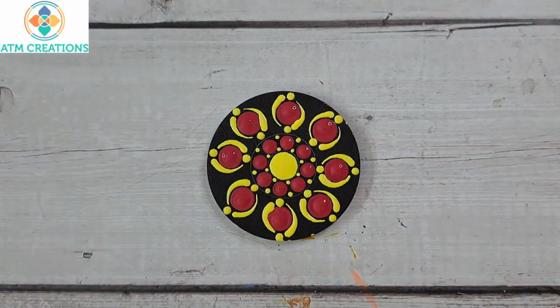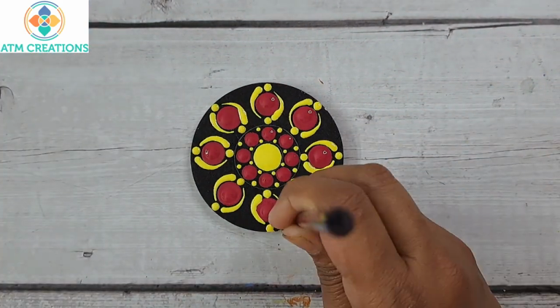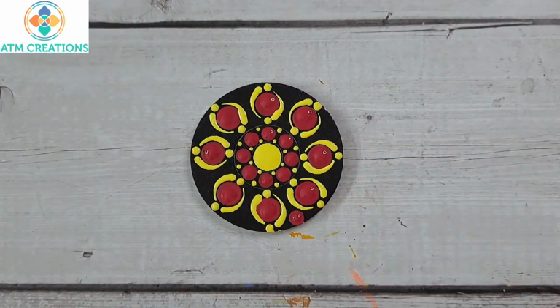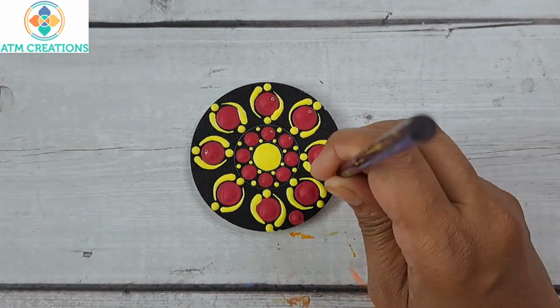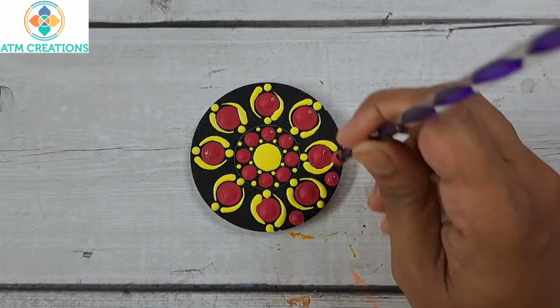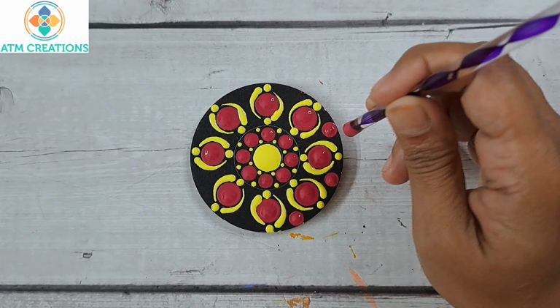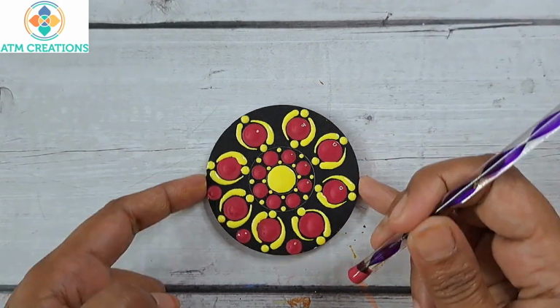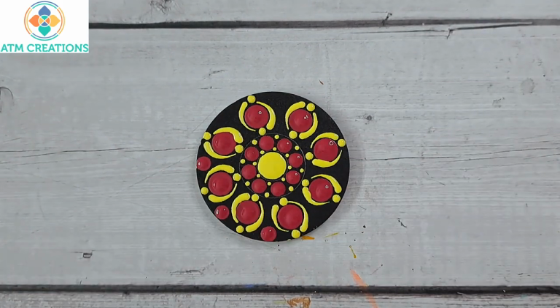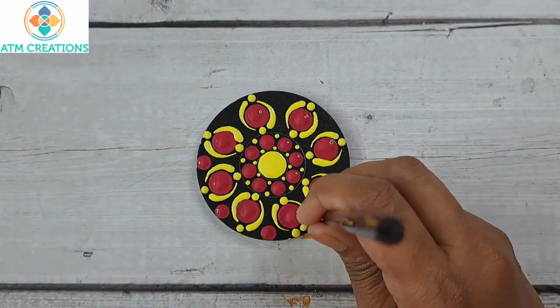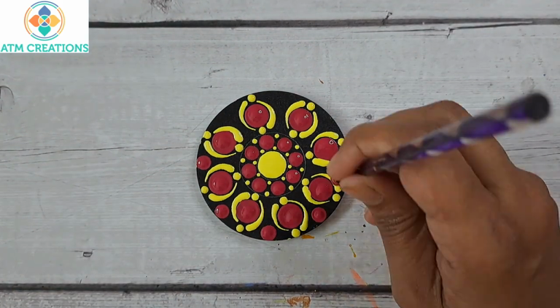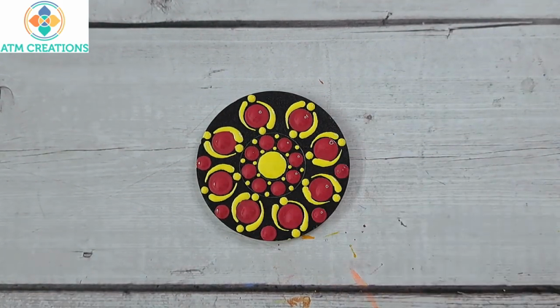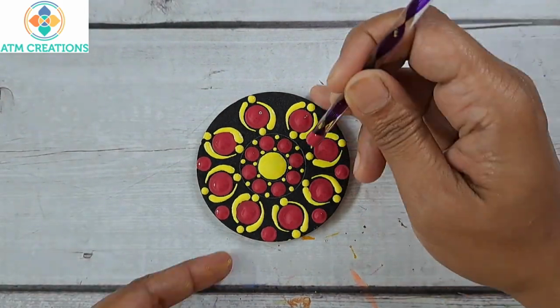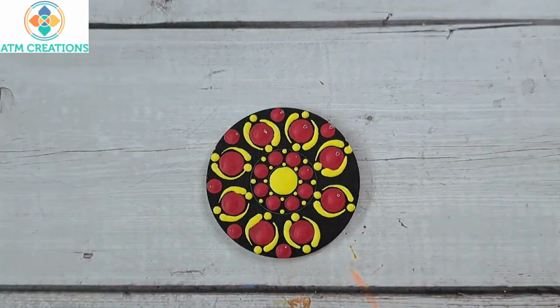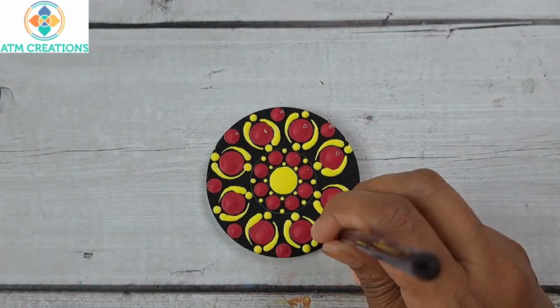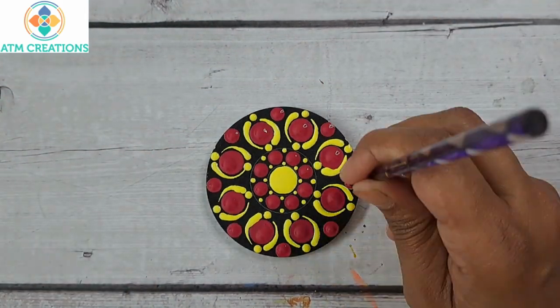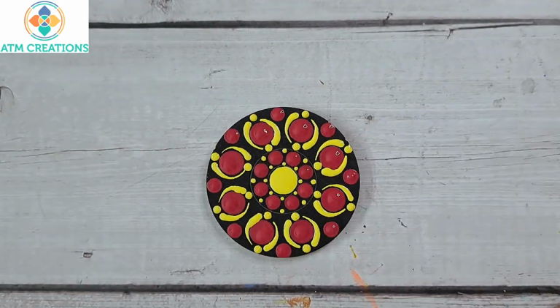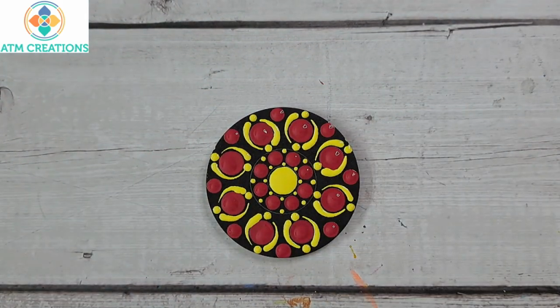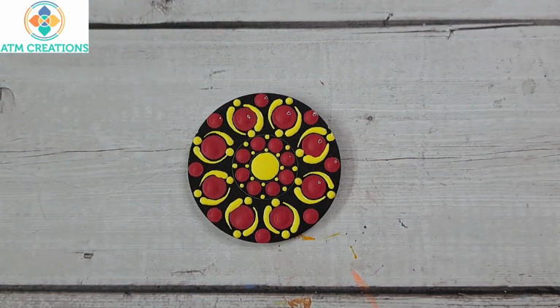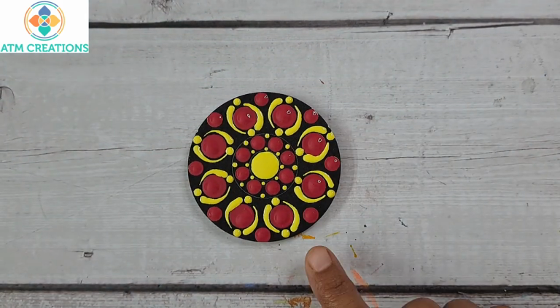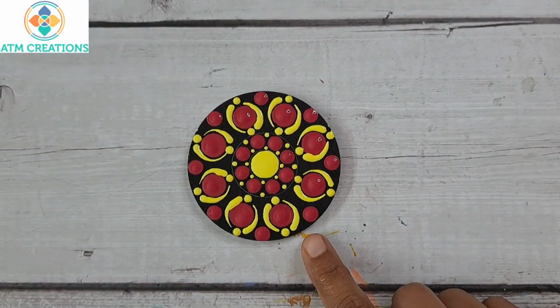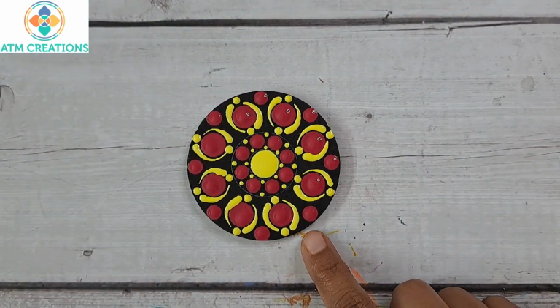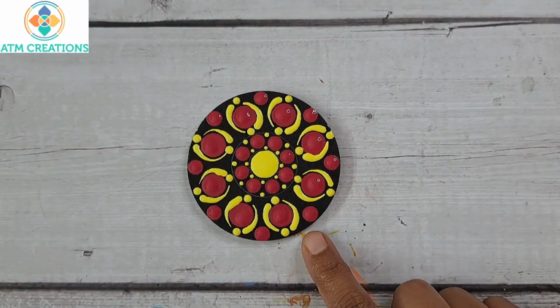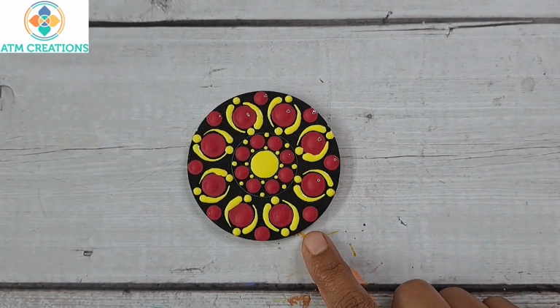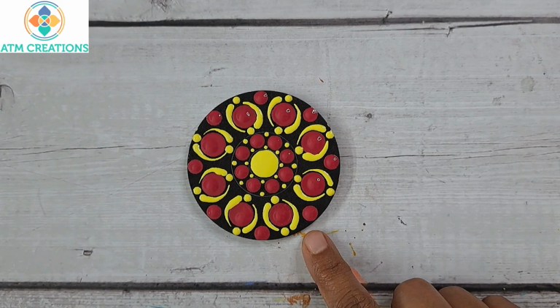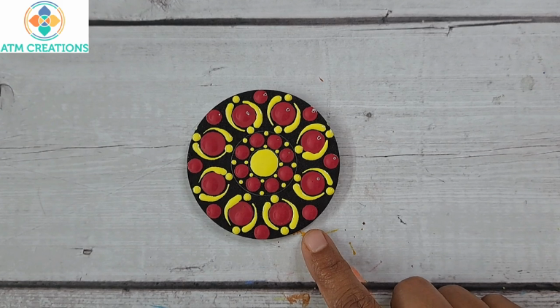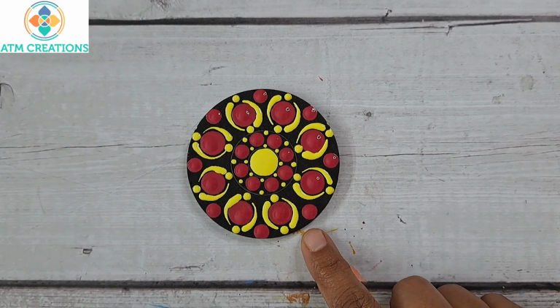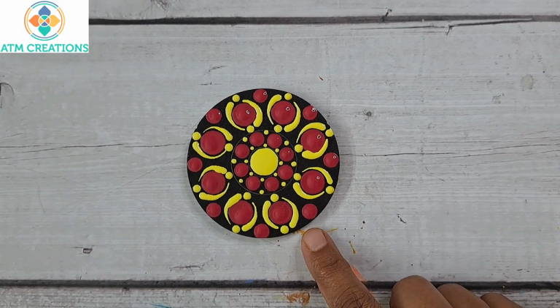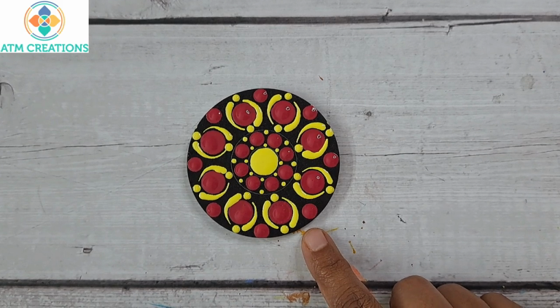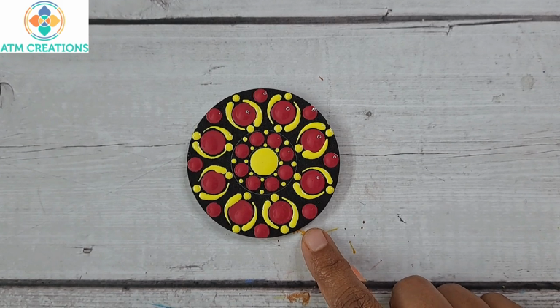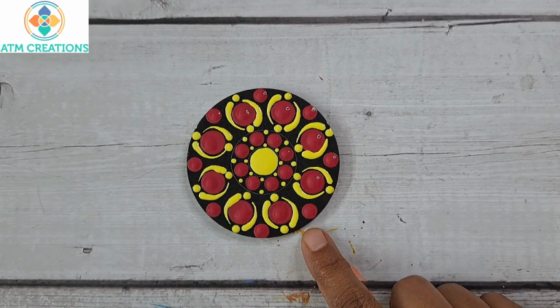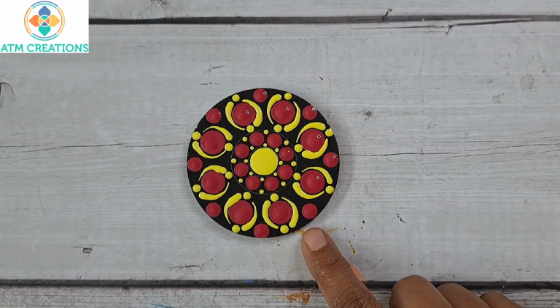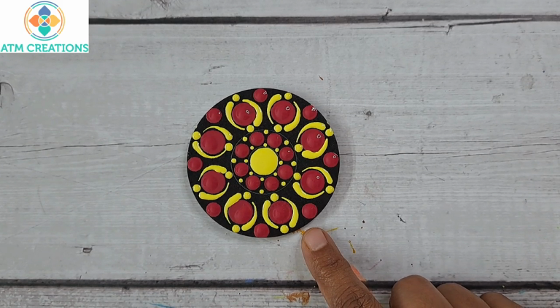I'll keep some magenta dots. This third board also came out well. Let's move on to the next.